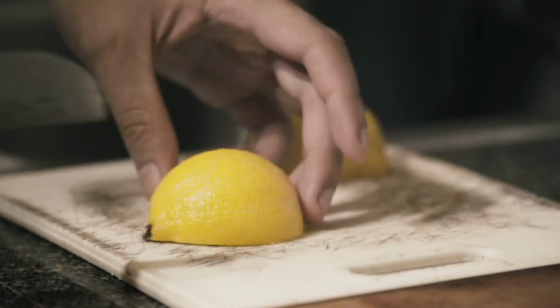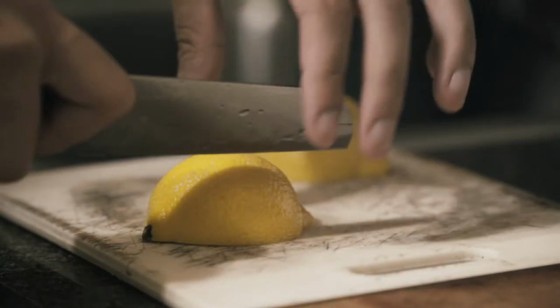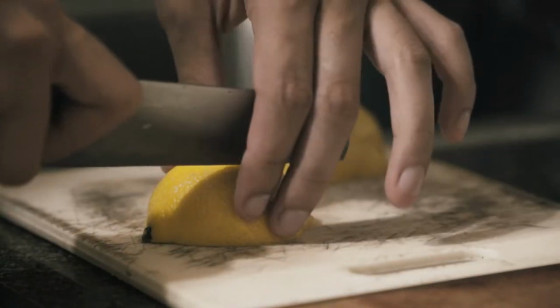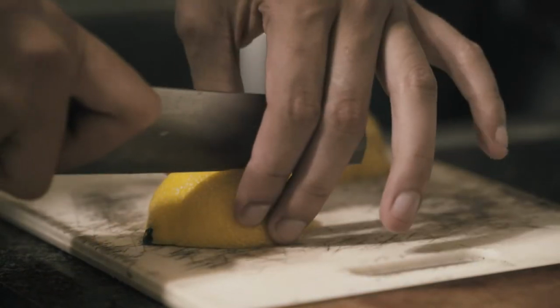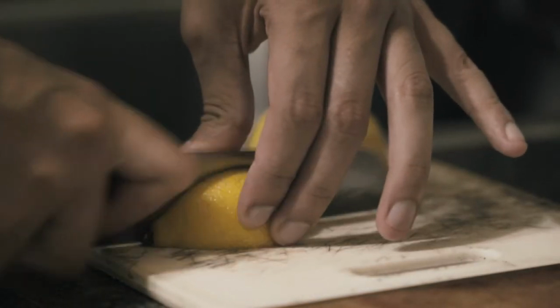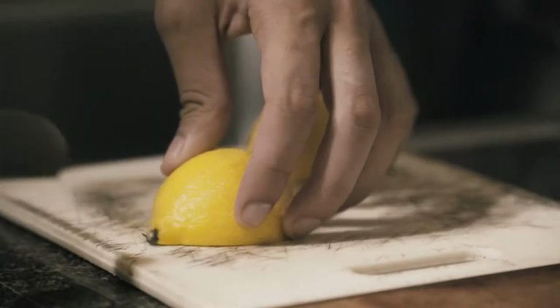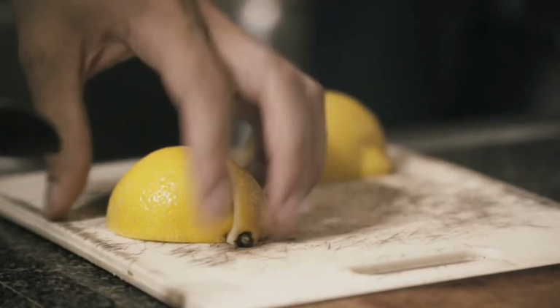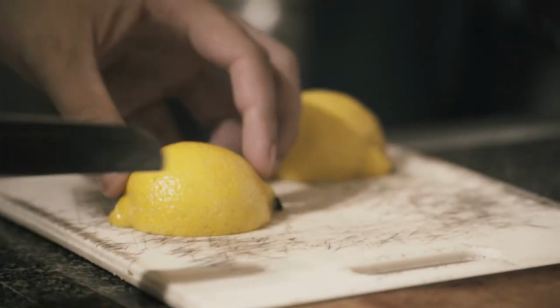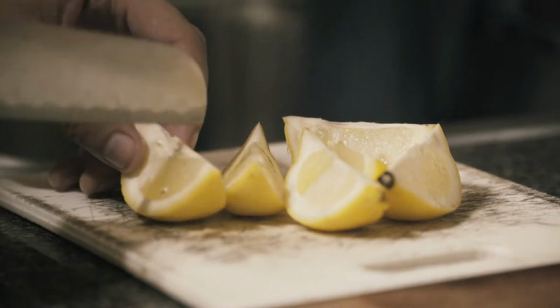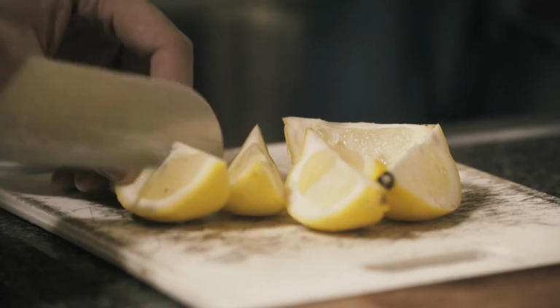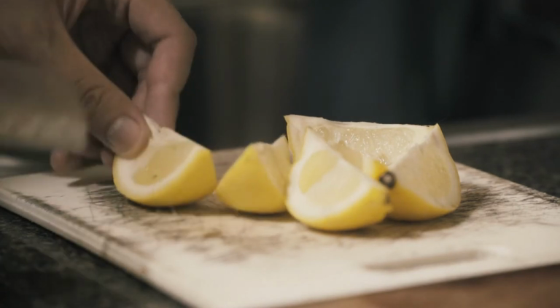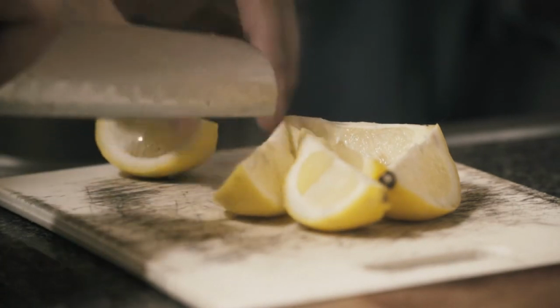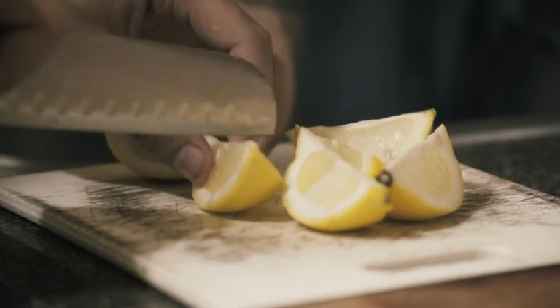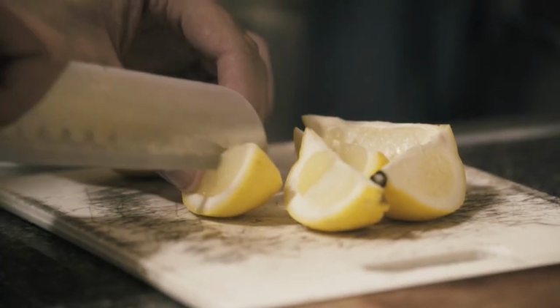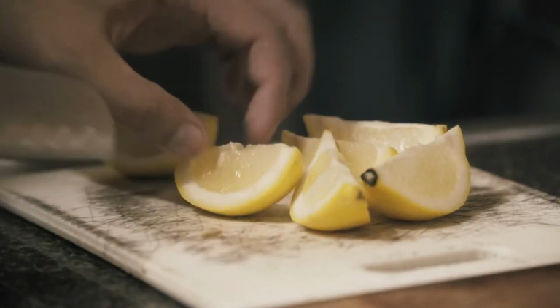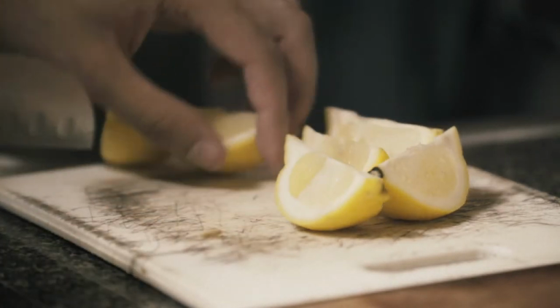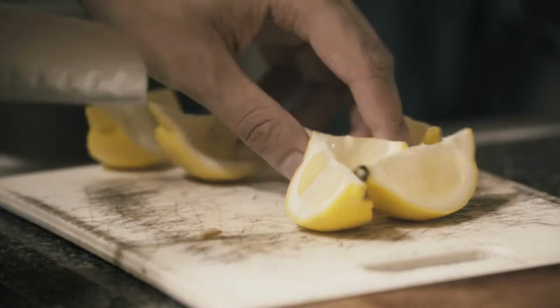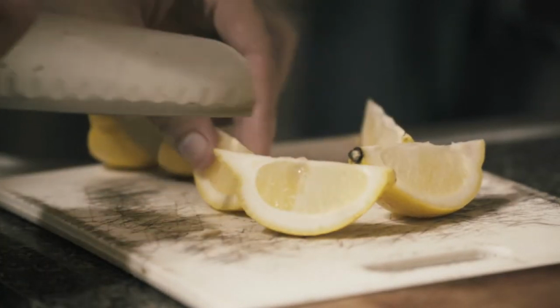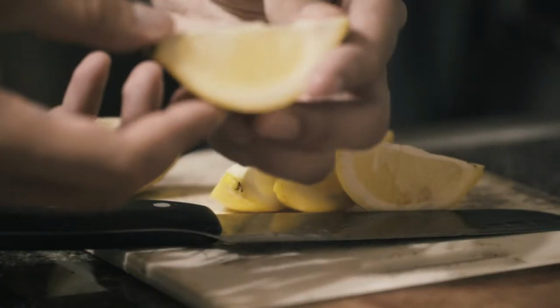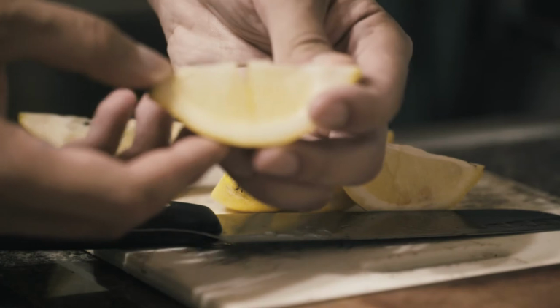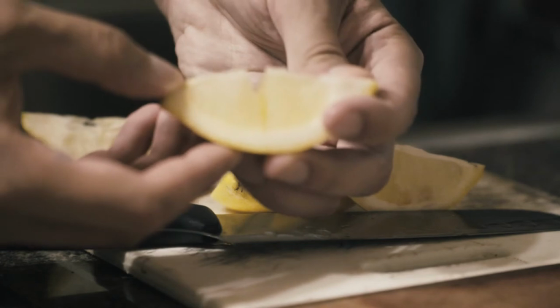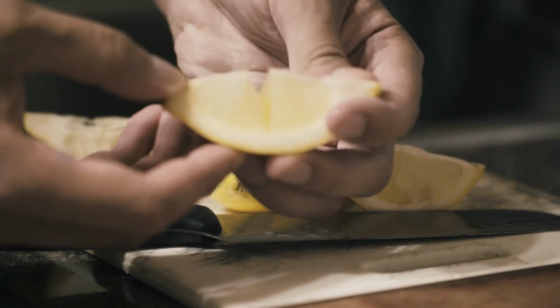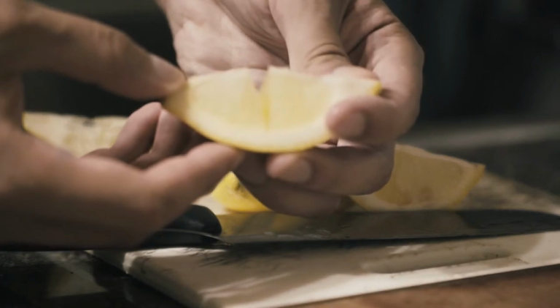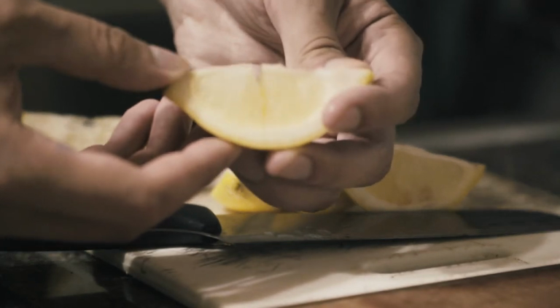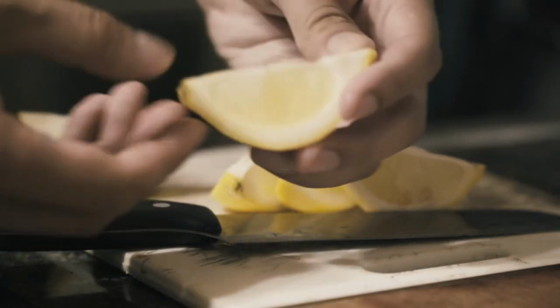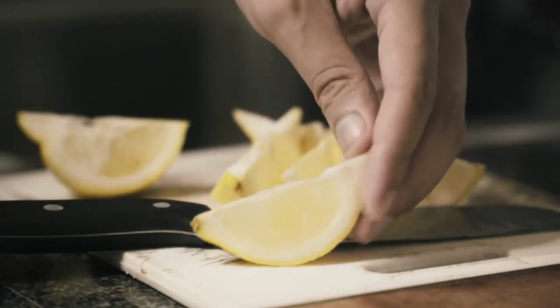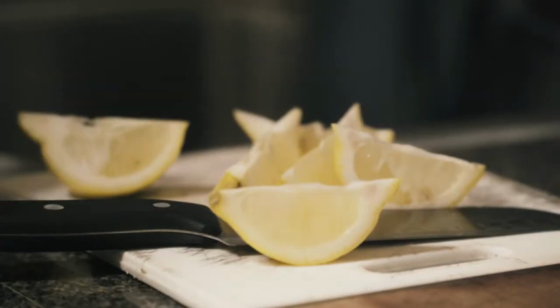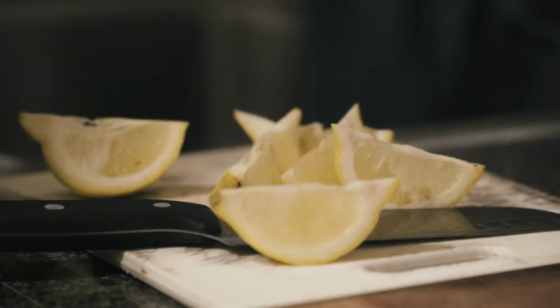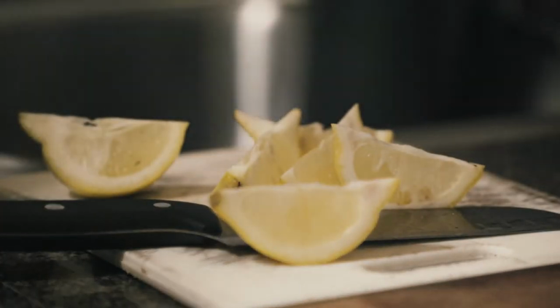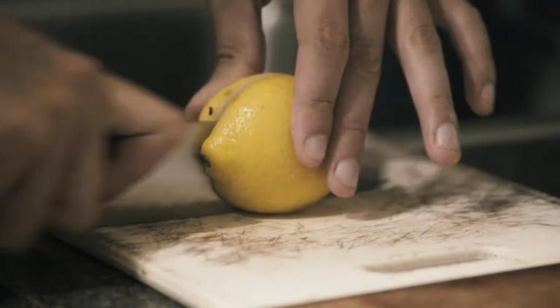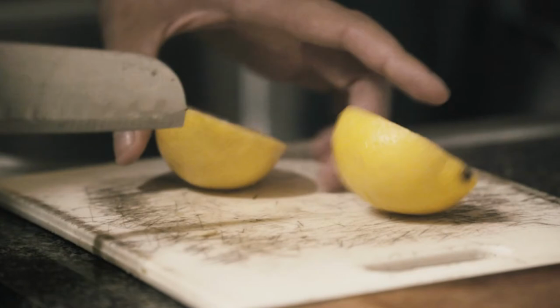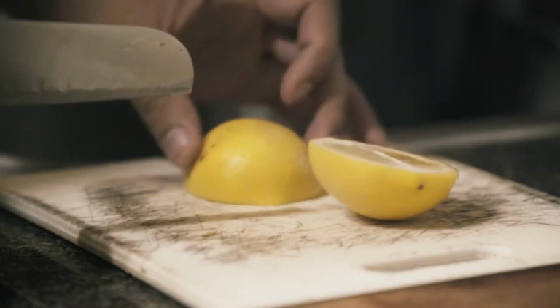Start by cutting the lemon in half, cut each half into its own set of thirds, then turn these over and give them a little slit. The slit is for if you want to use them as a garnish. You cut them this way so they're easier to grip when you squeeze them.